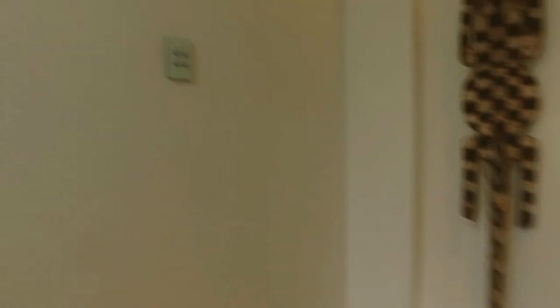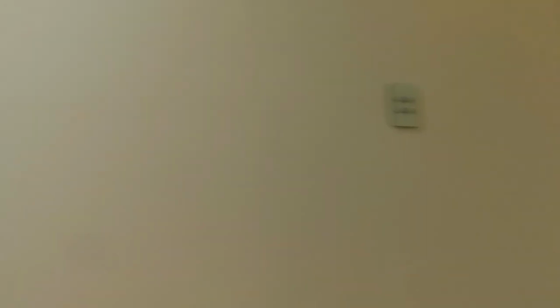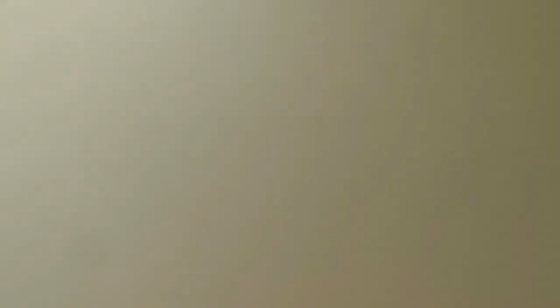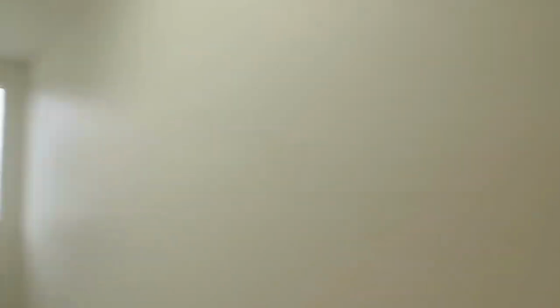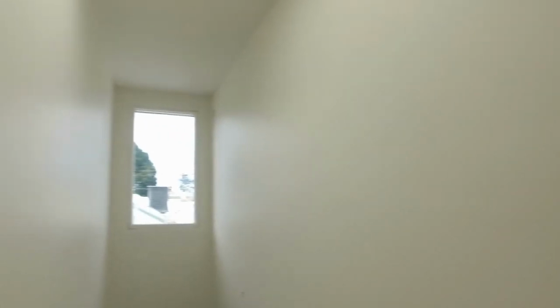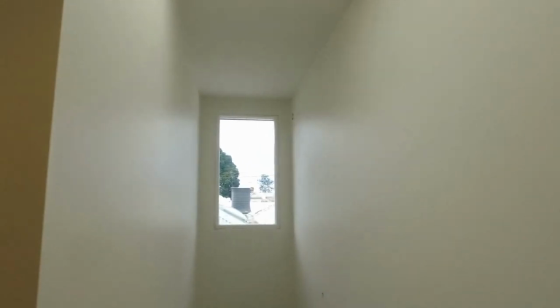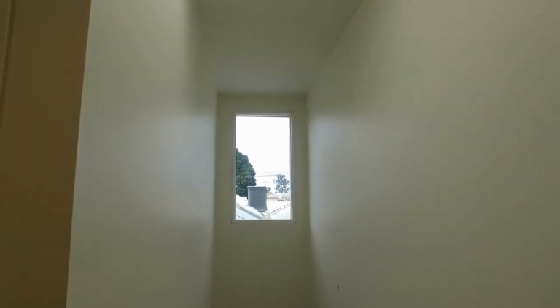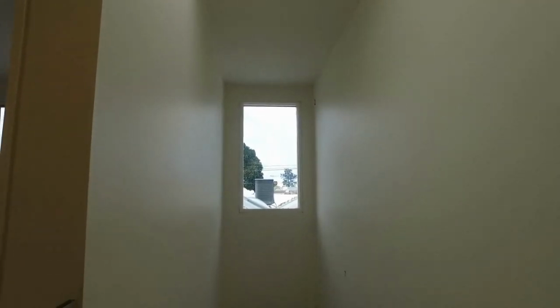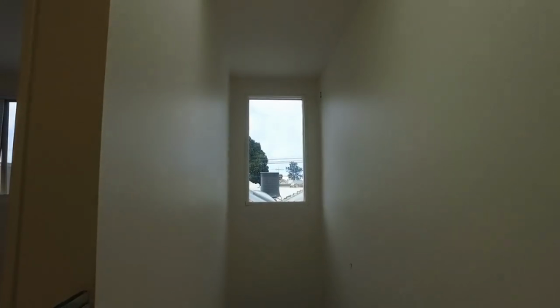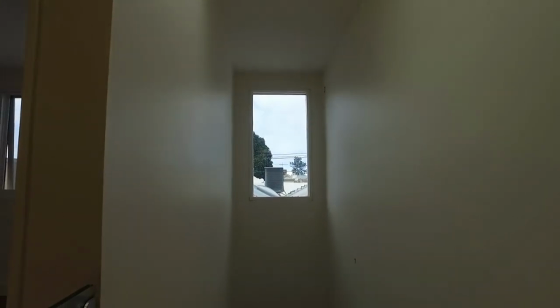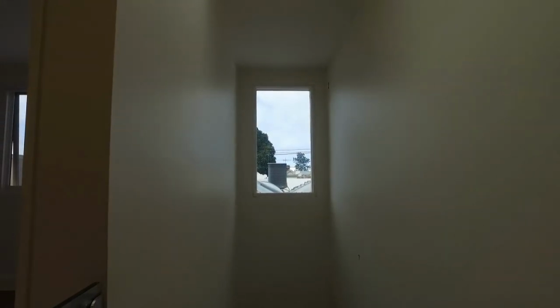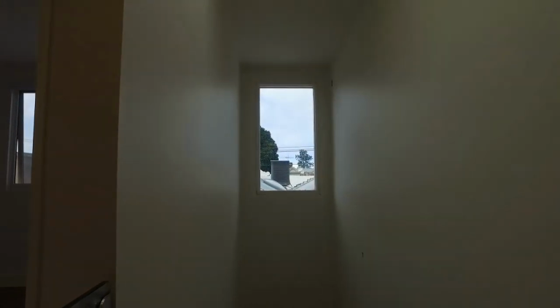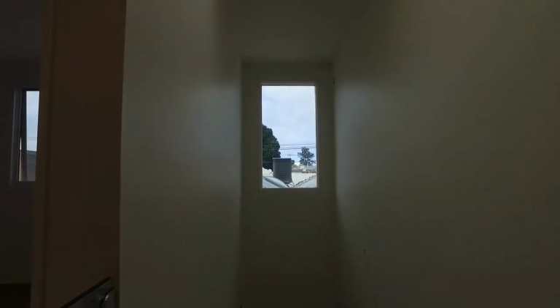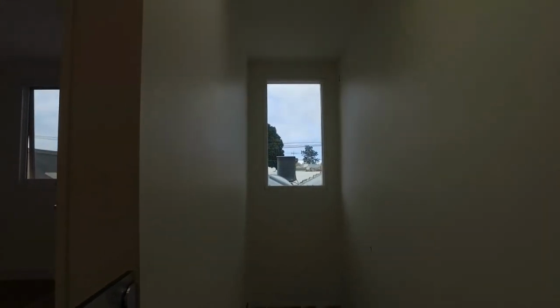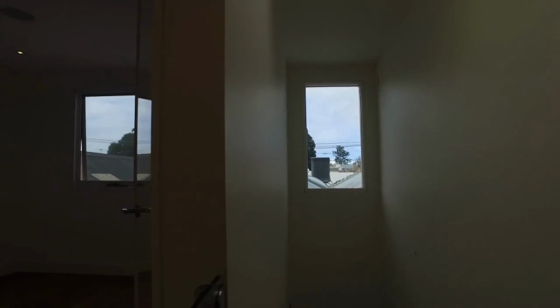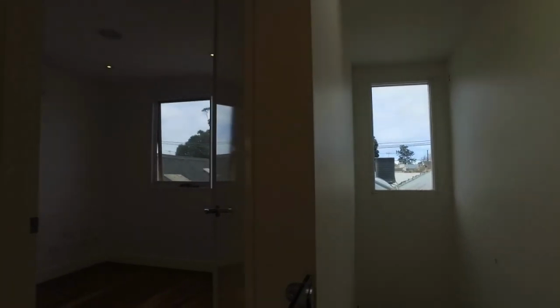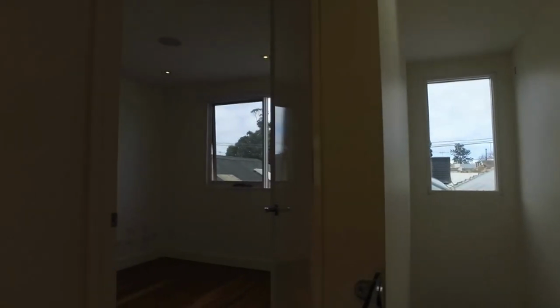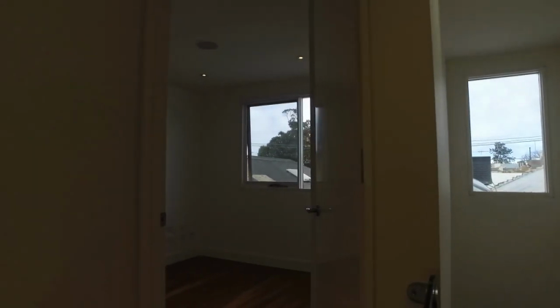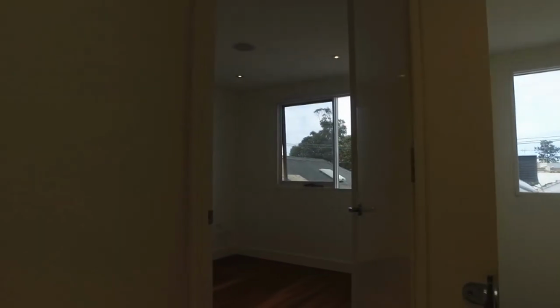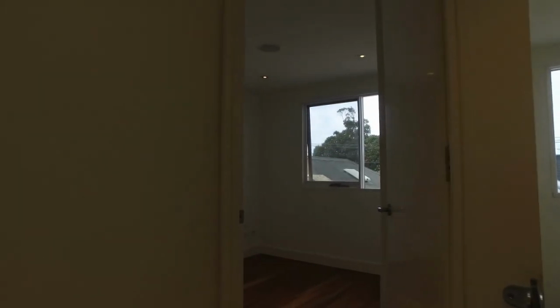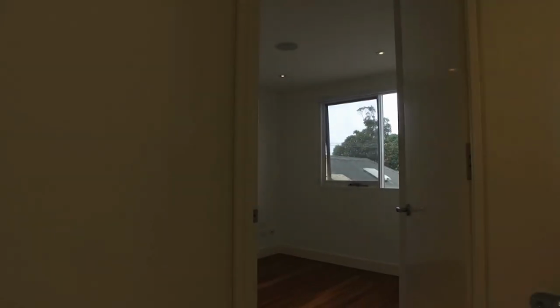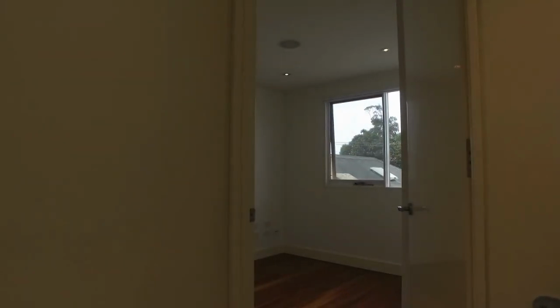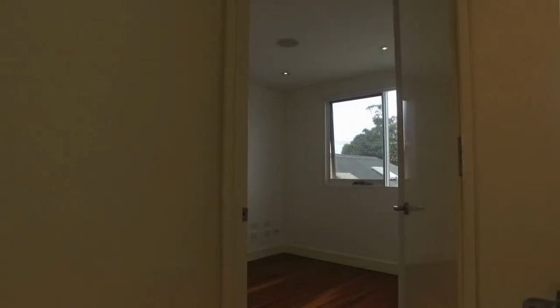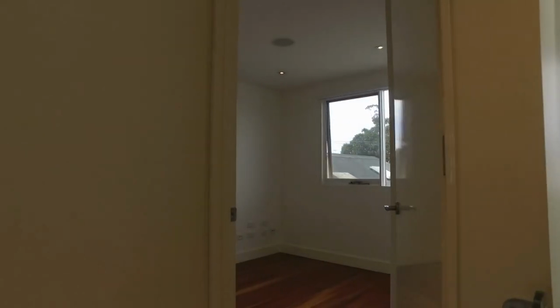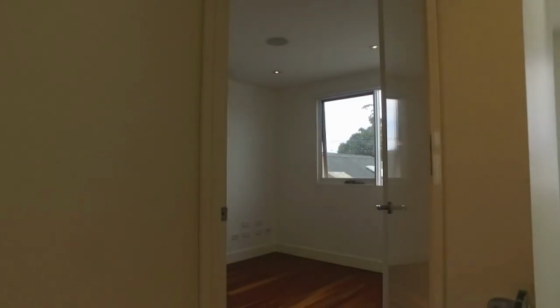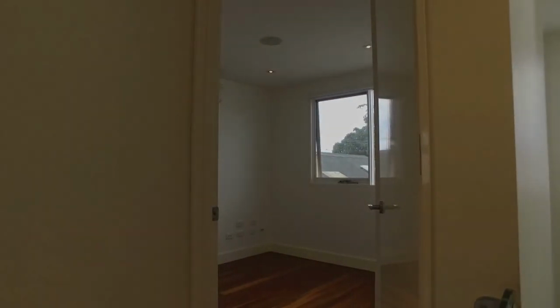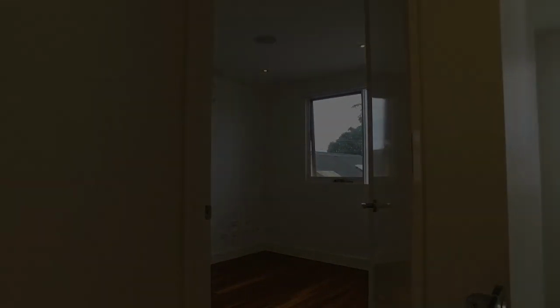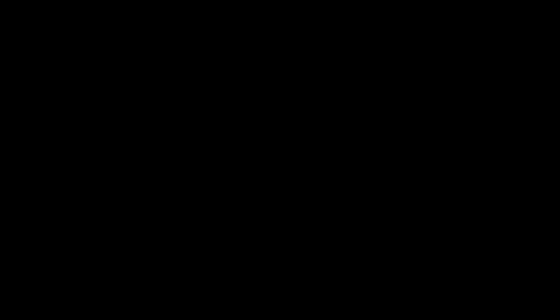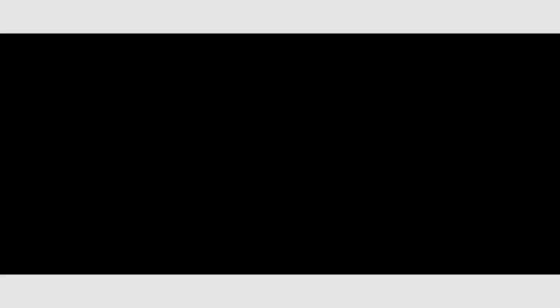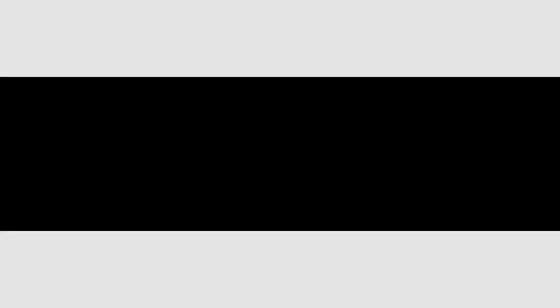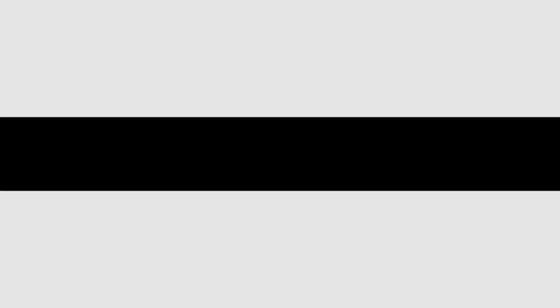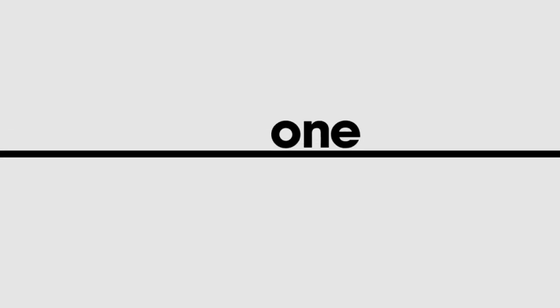Well, this will conclude the marketing video for 18 Gregg Street in Albert Park. Should you have any questions, feel free to contact Melbourne Real Estate. Thank you for watching.